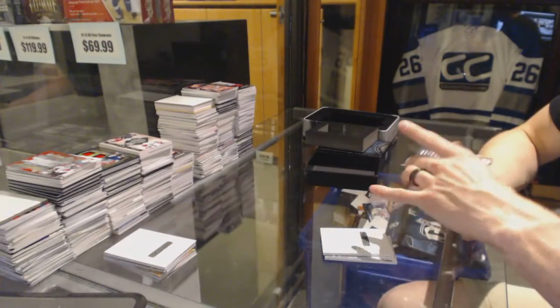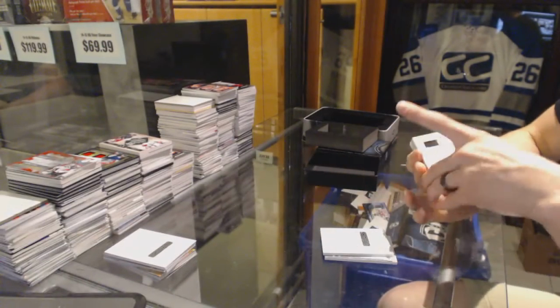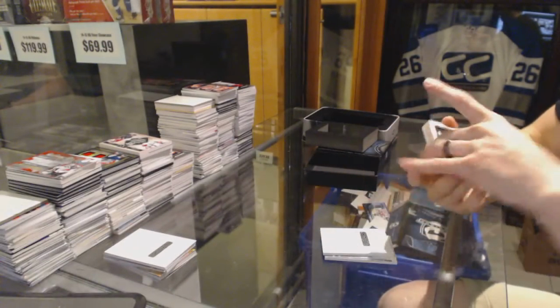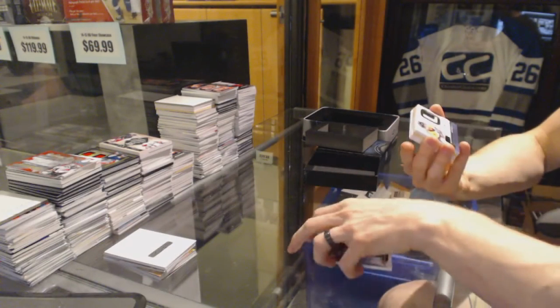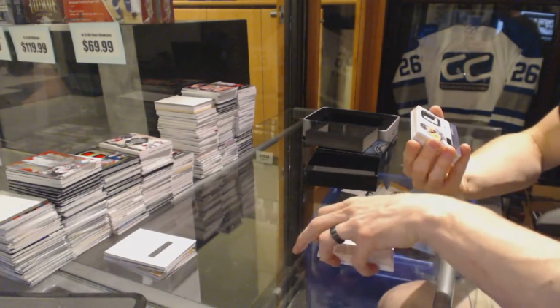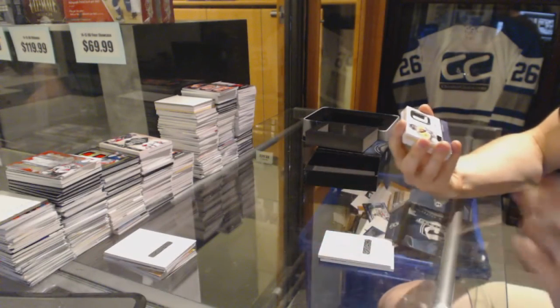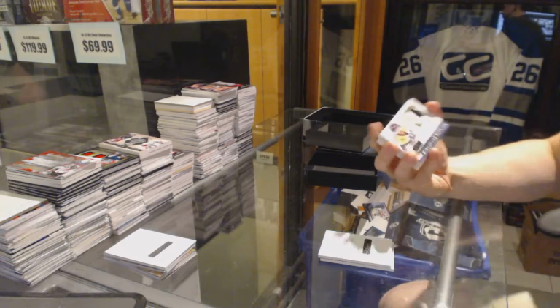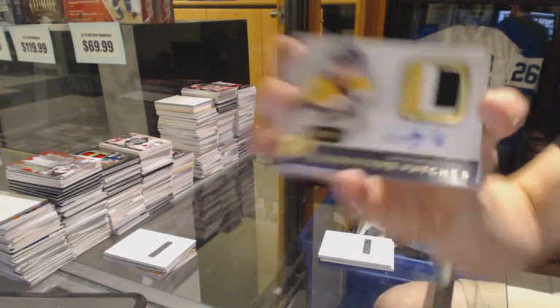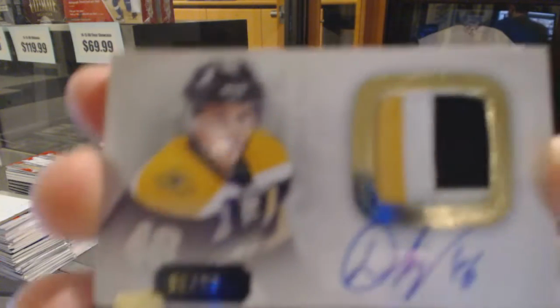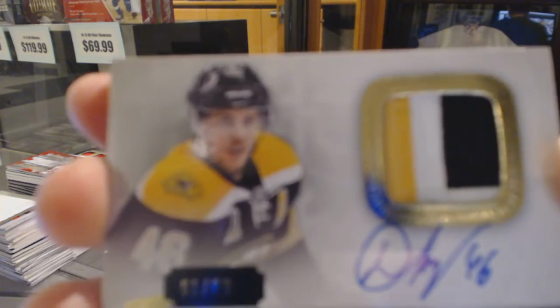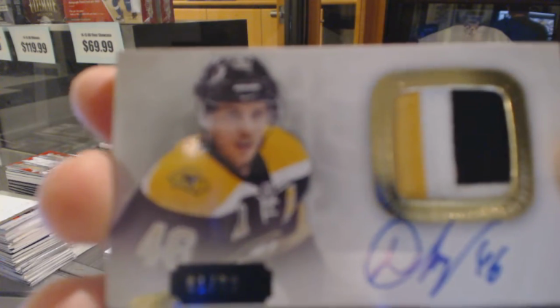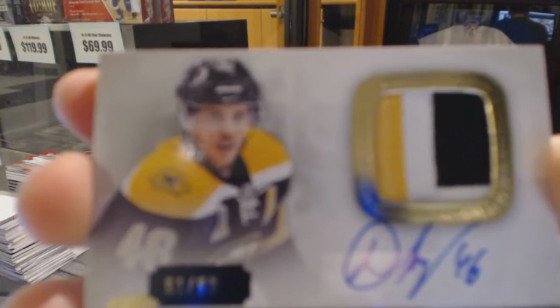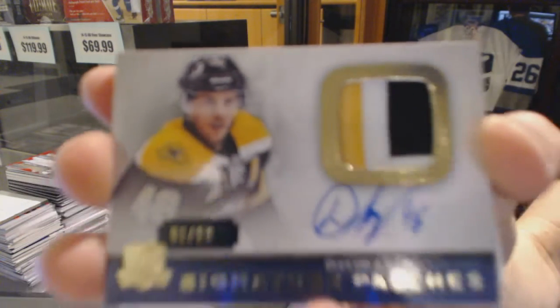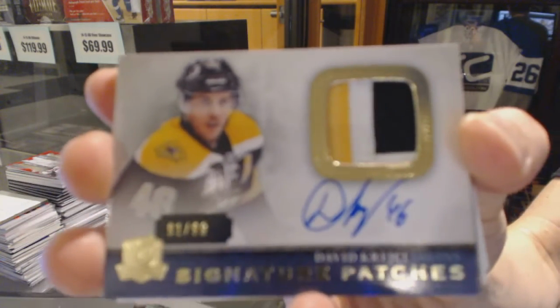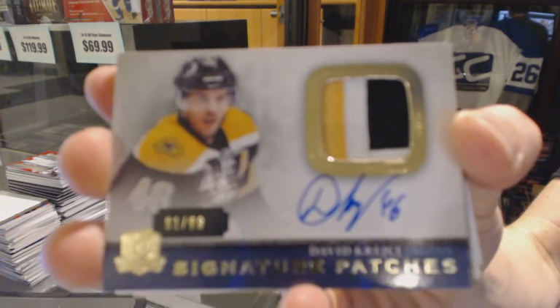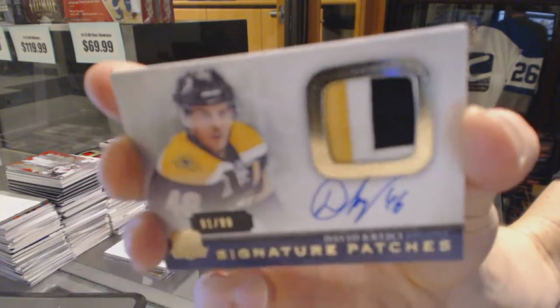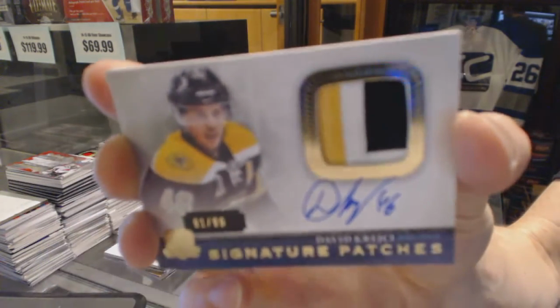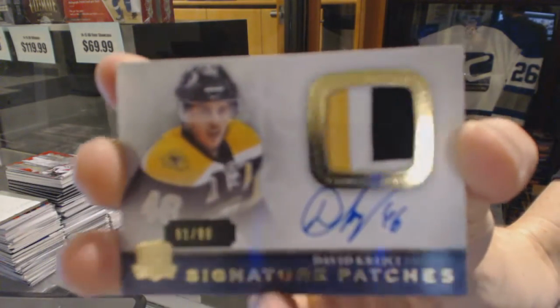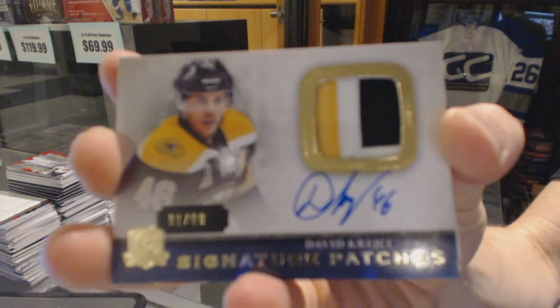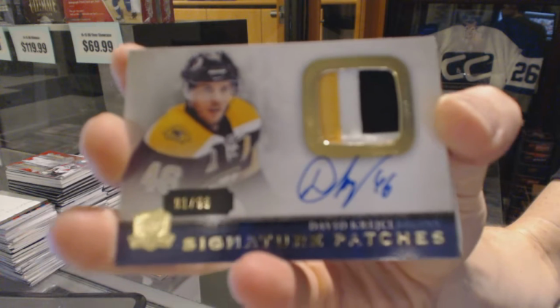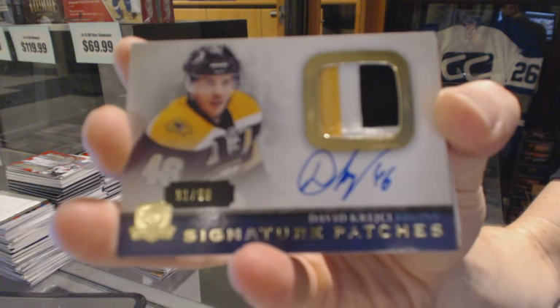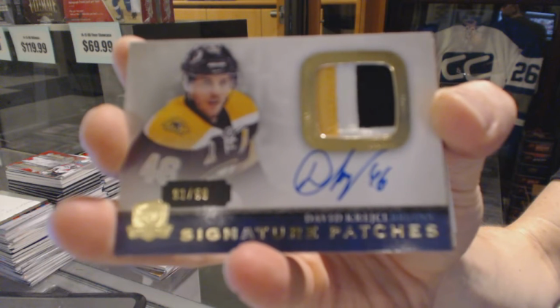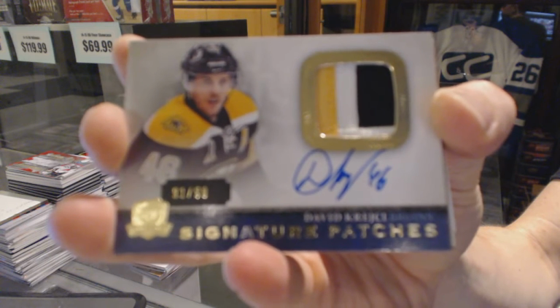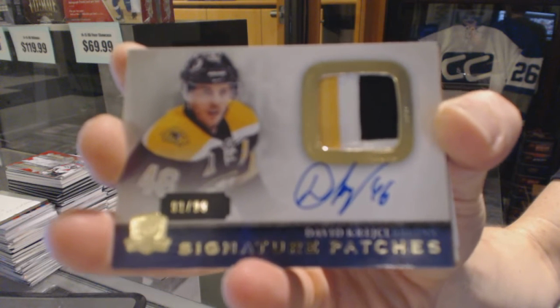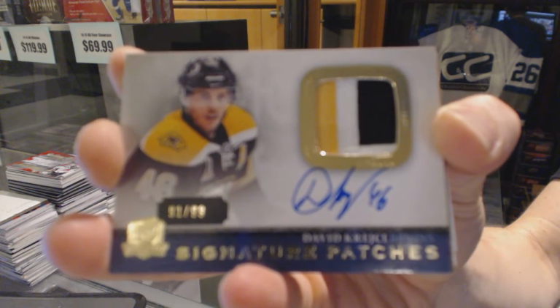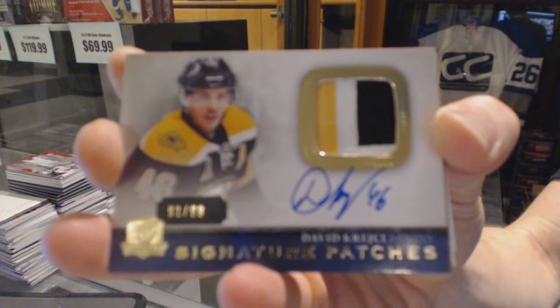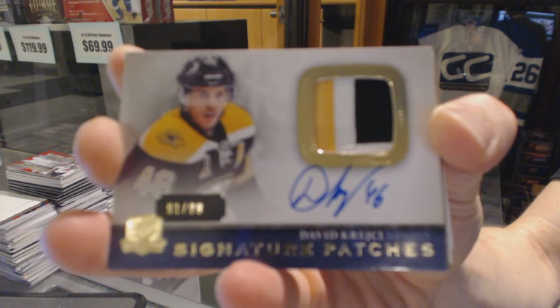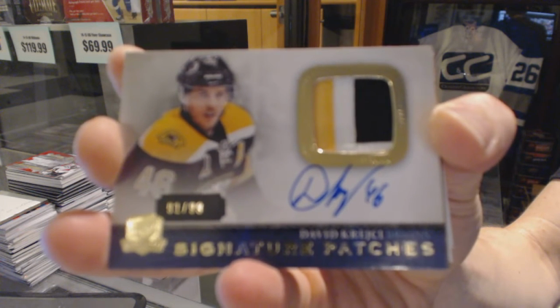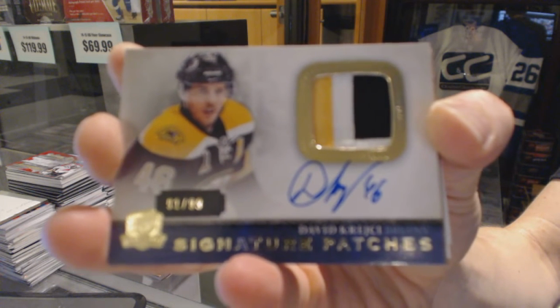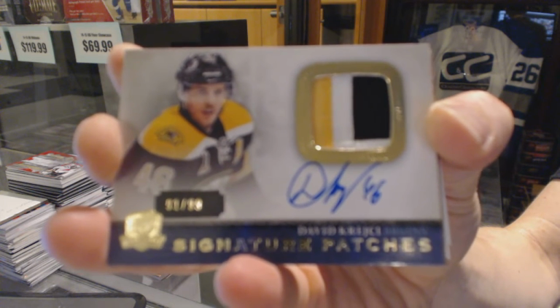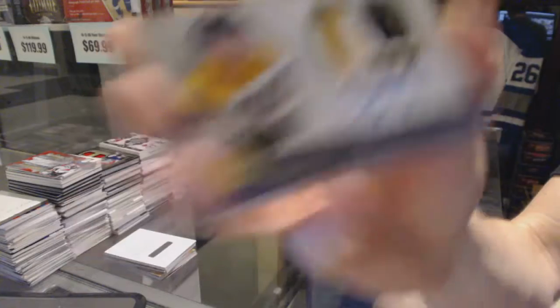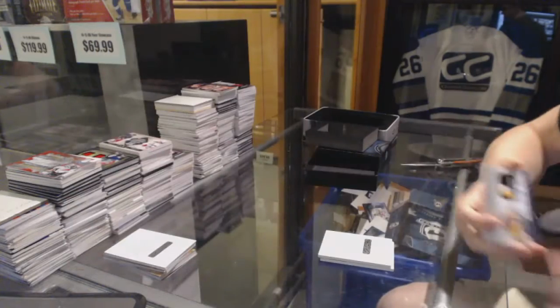We've got a three-color signature patches, number 299, David Krejci.